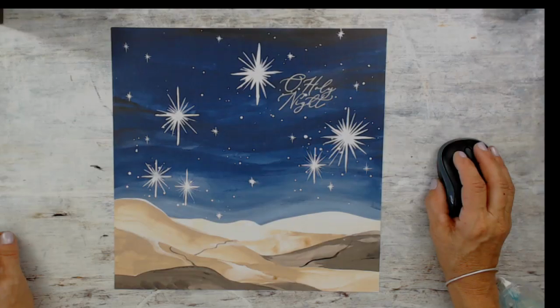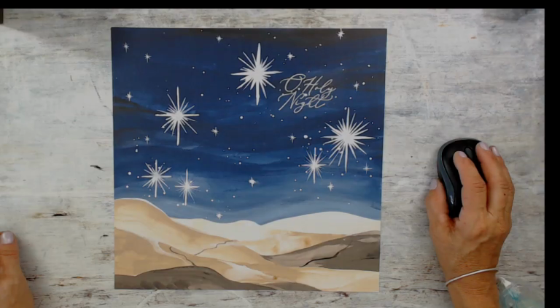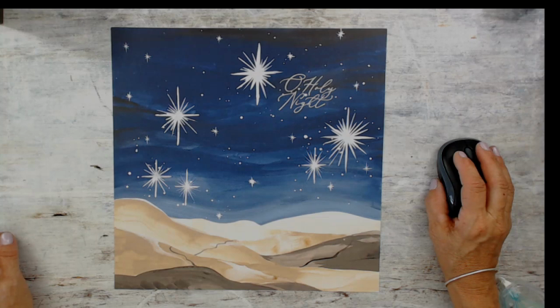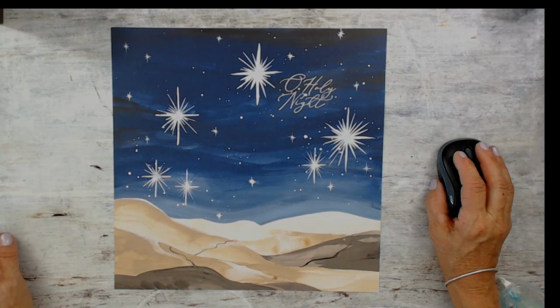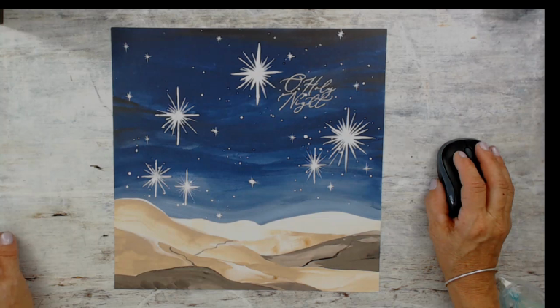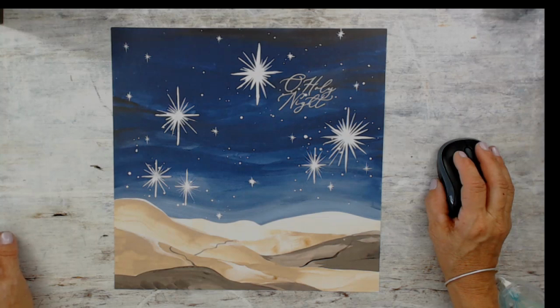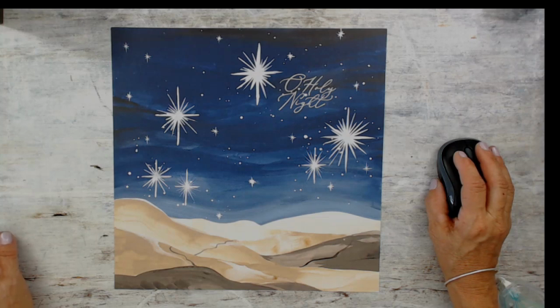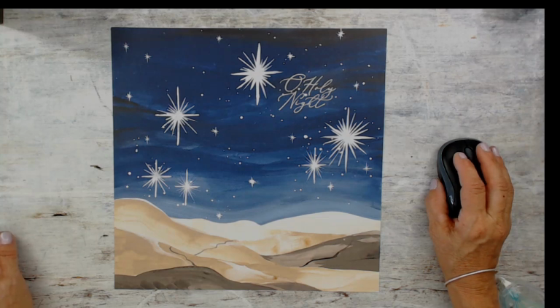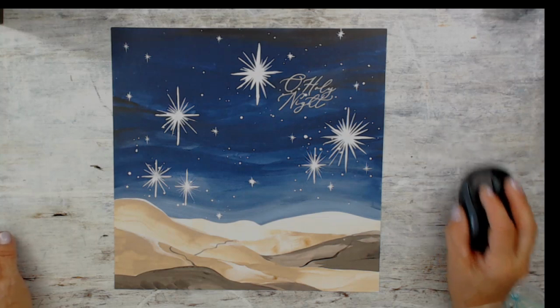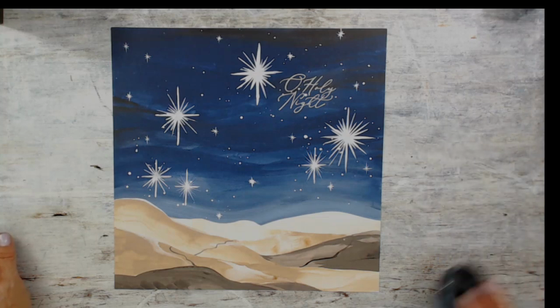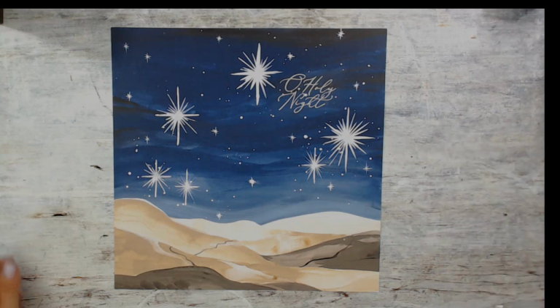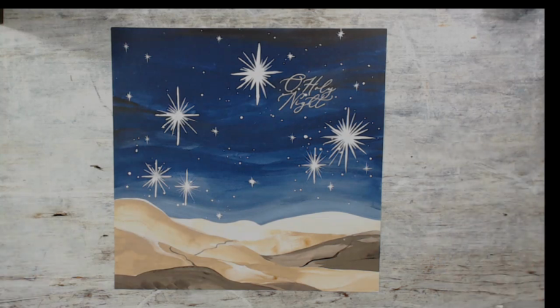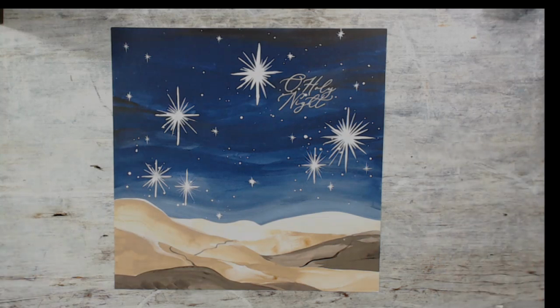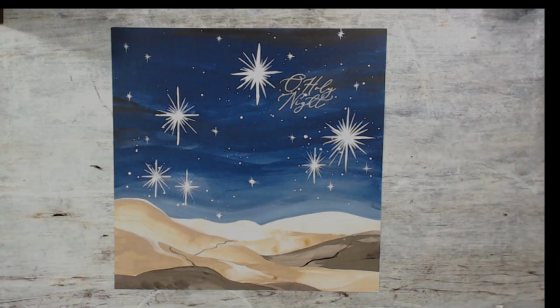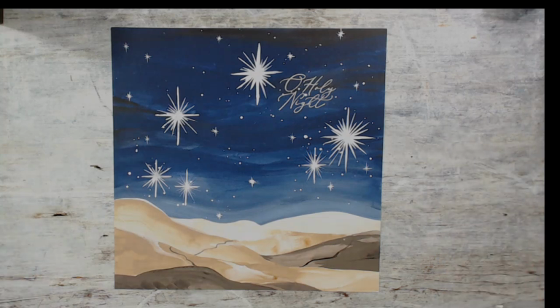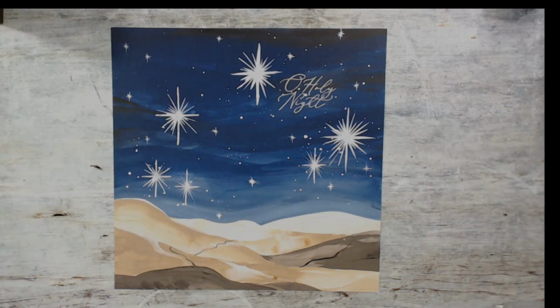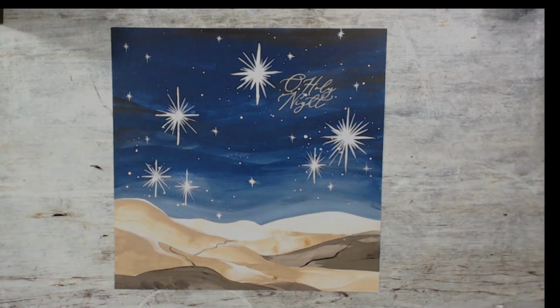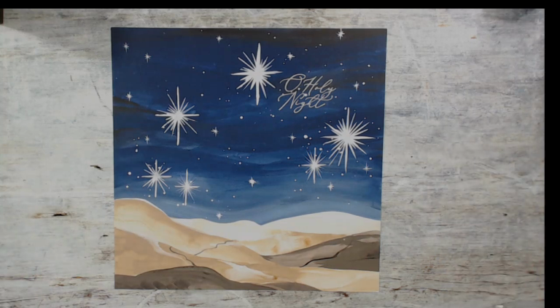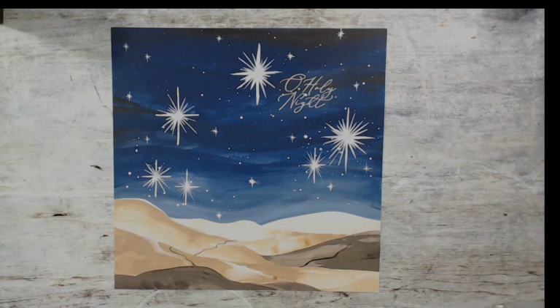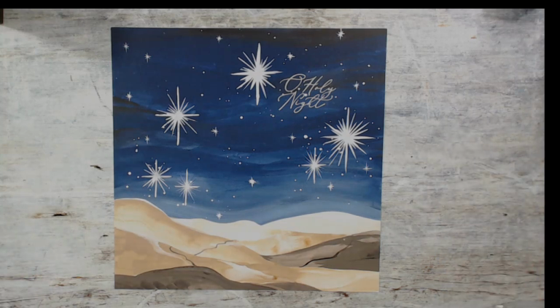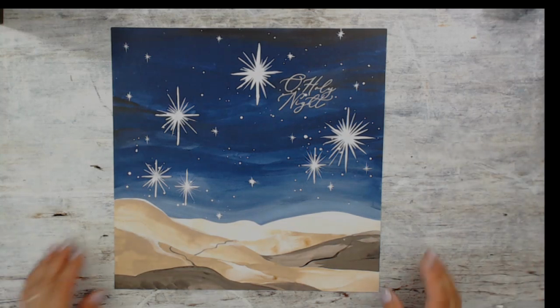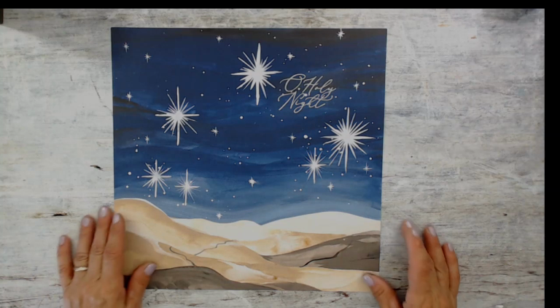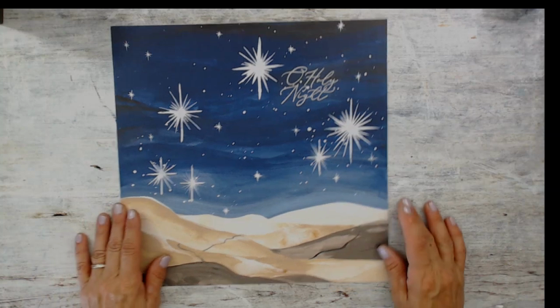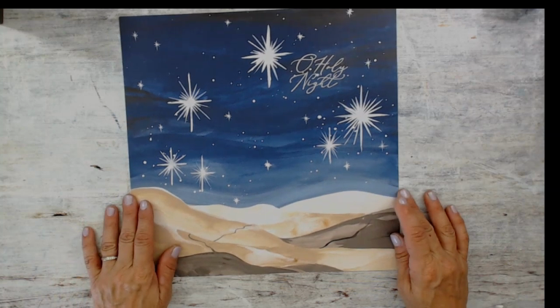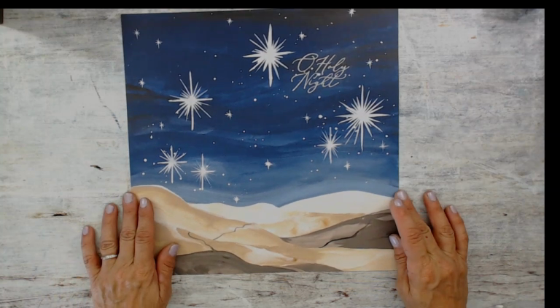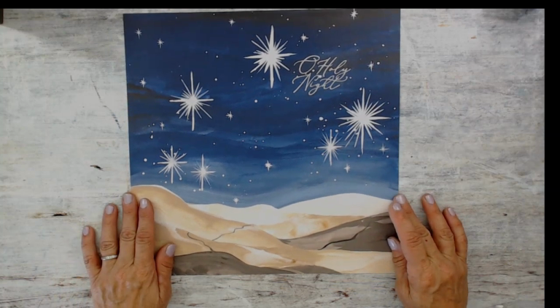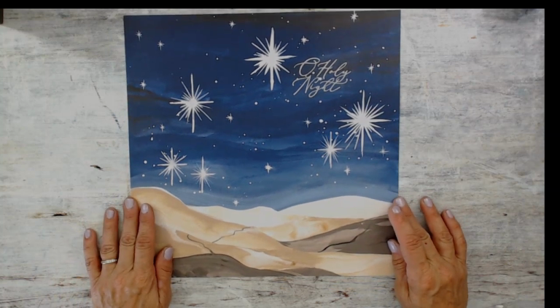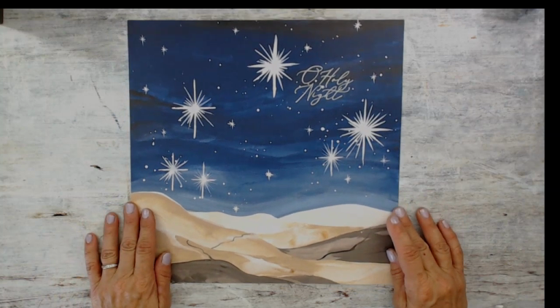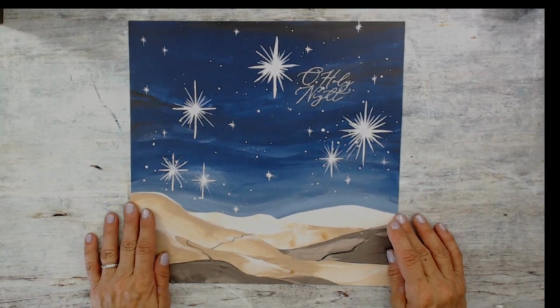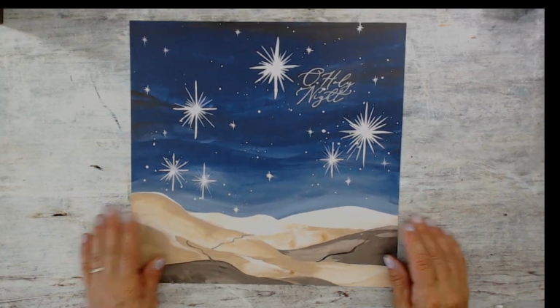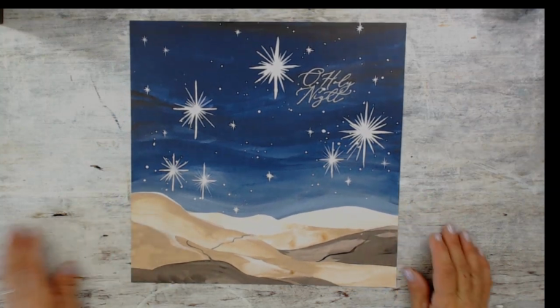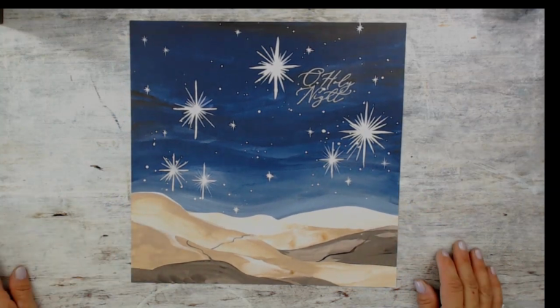Hello Stamper, welcome to Frenchie's video. I'm France Martin, independent demonstrator with Stamping Up at FrenchieStamps.com.